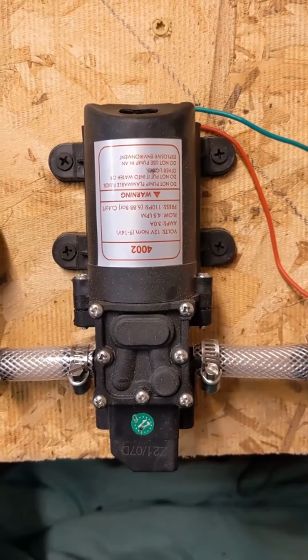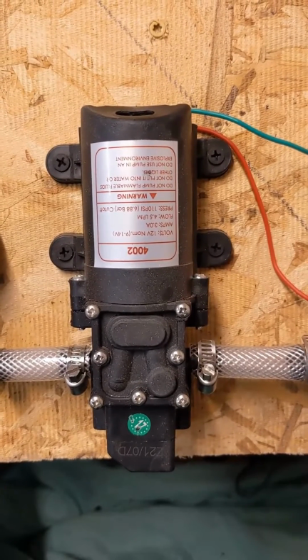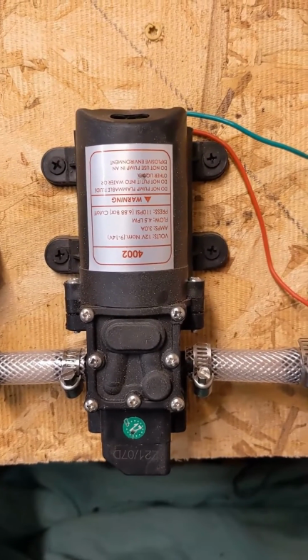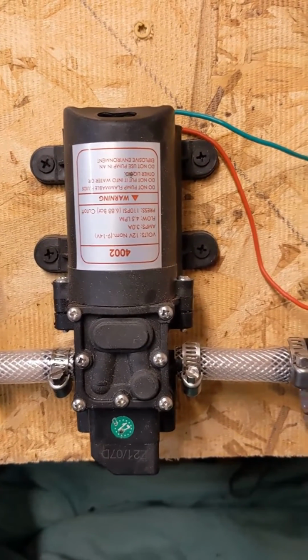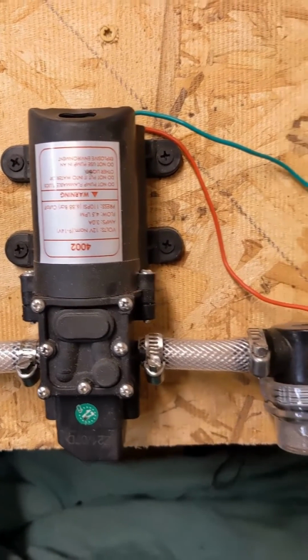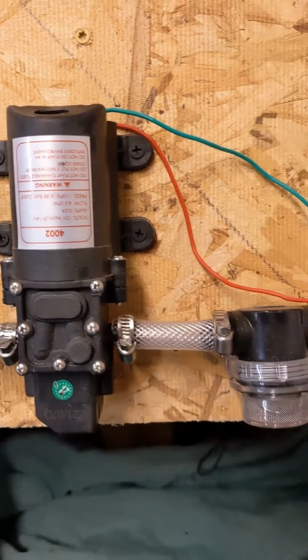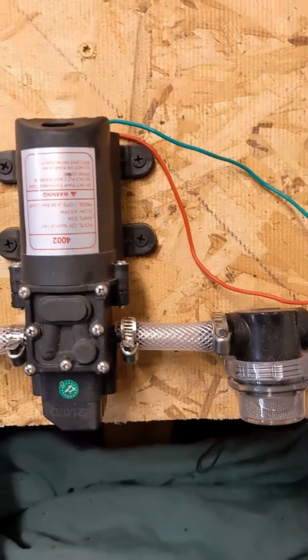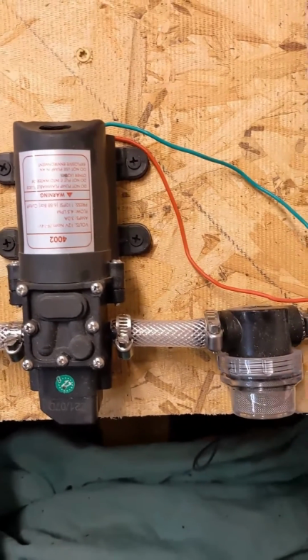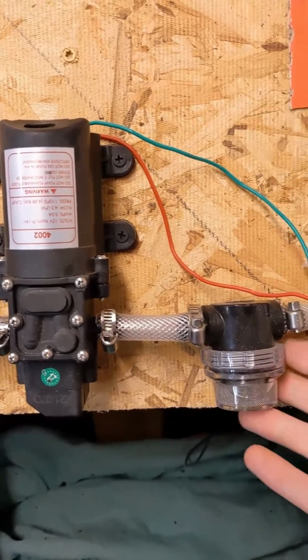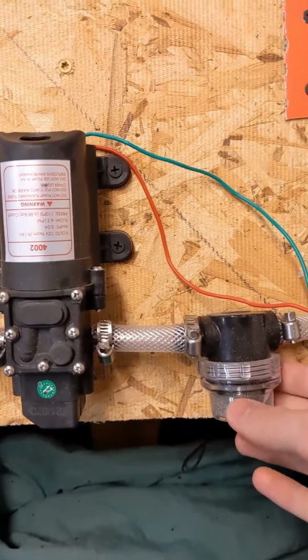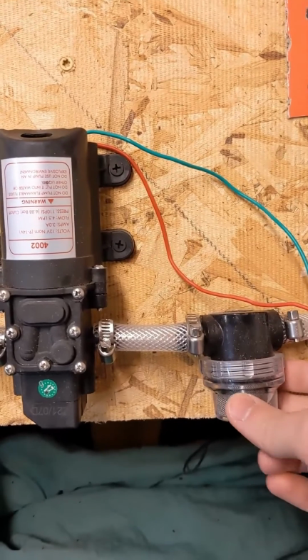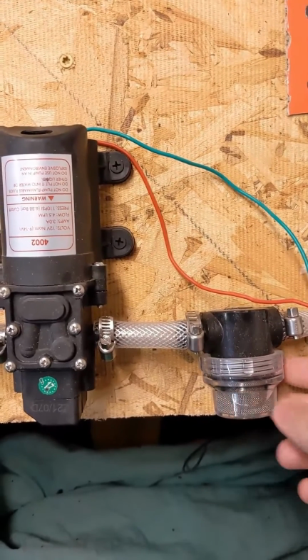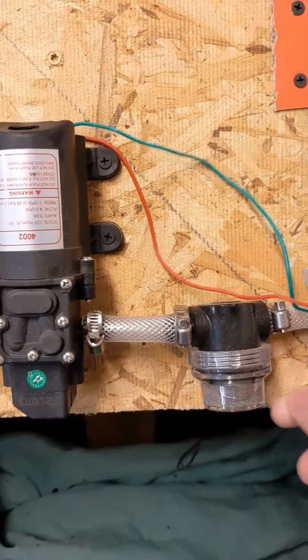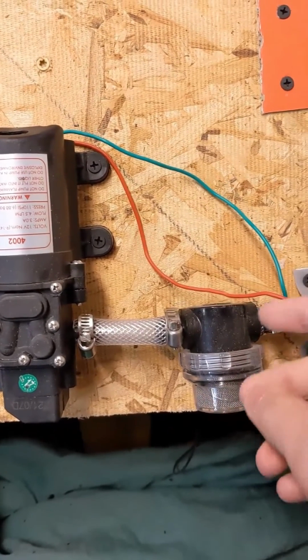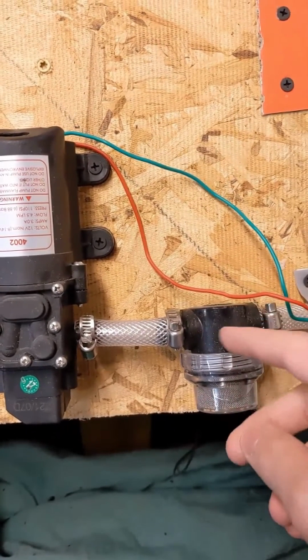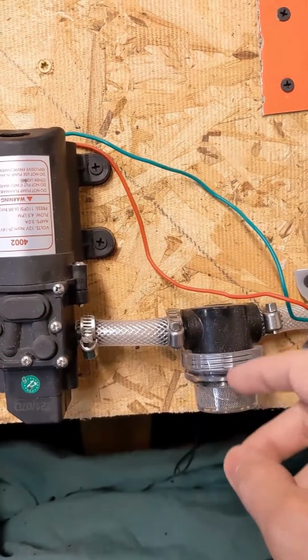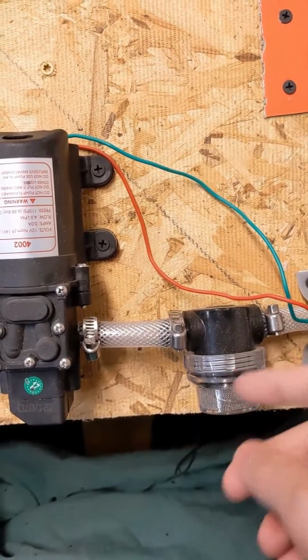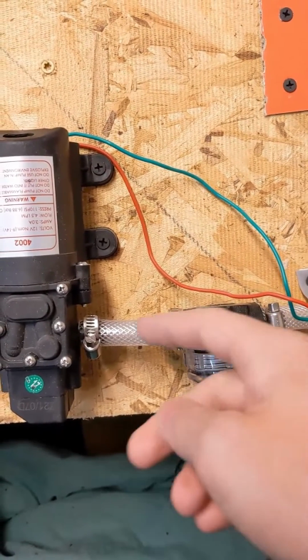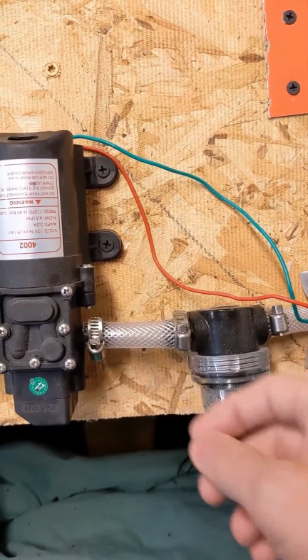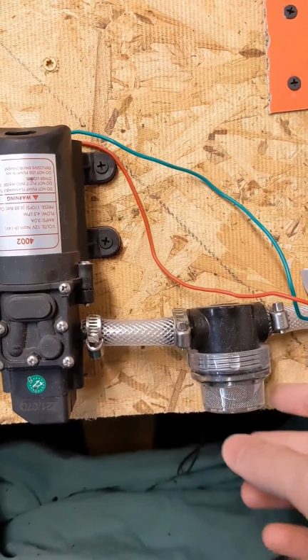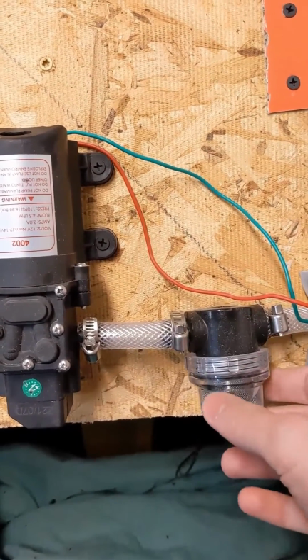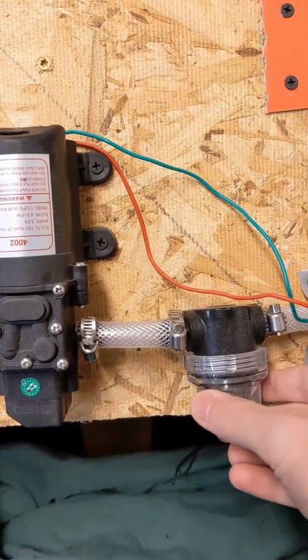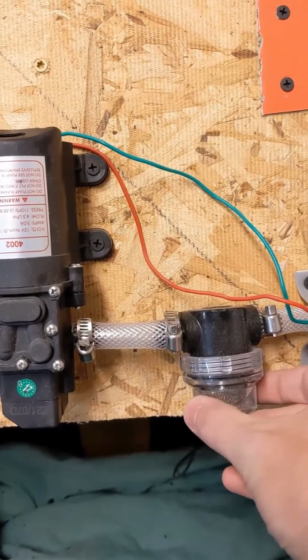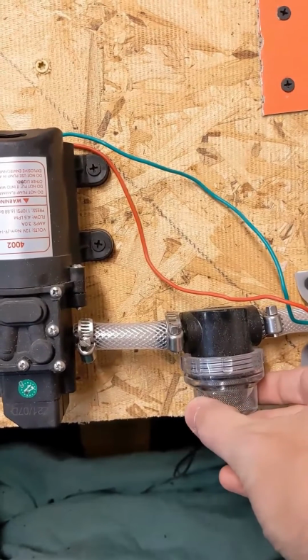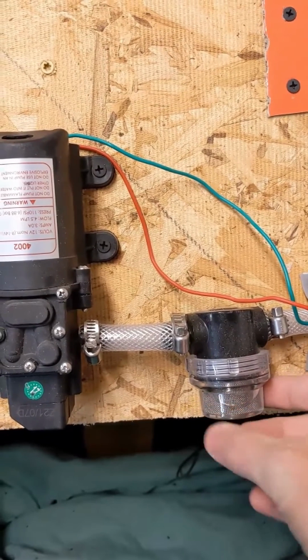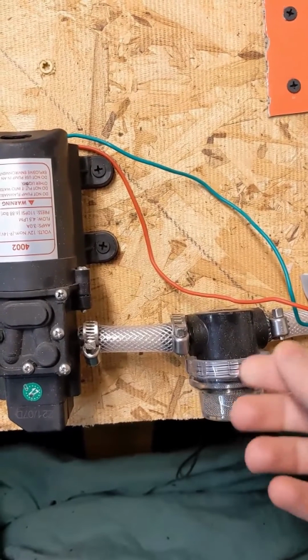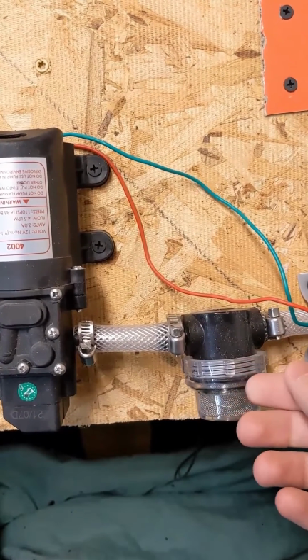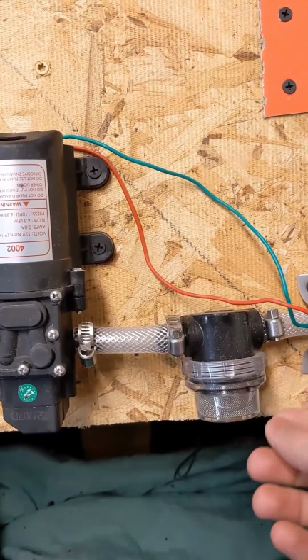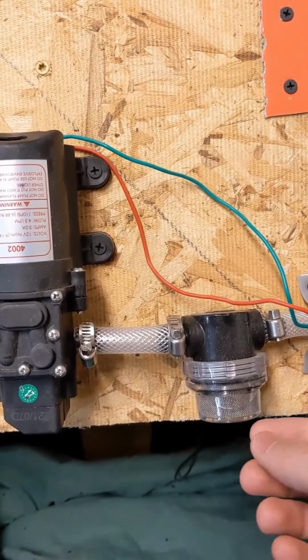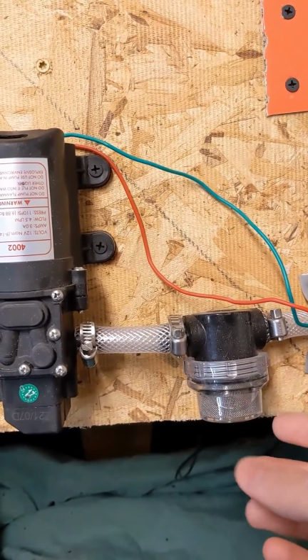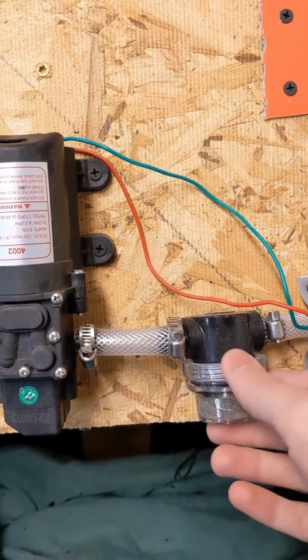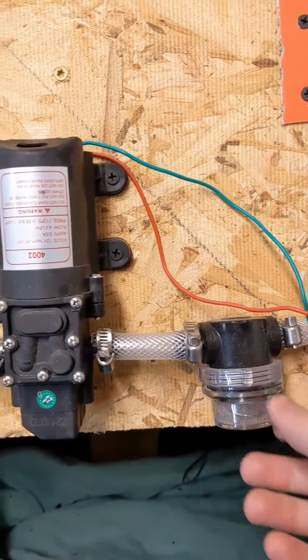This is it for the whole water system. If you want to, you can add a filter like I did. This is just an inline filter — water comes in here, goes through the filter, and comes out. There's a cap you can remove here, clean out the filter, and then put the cap back on.